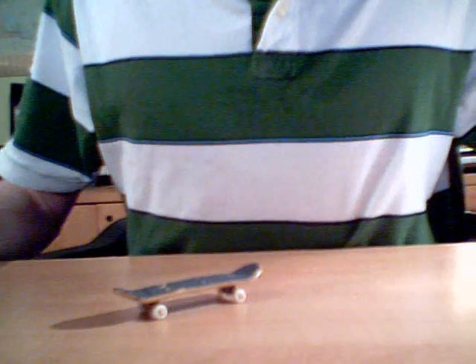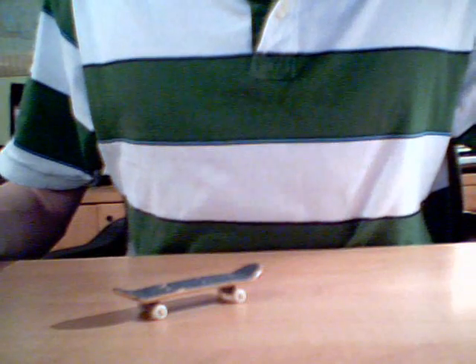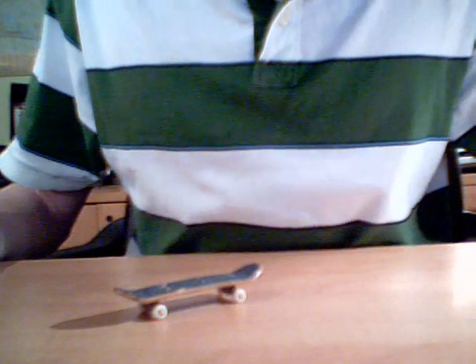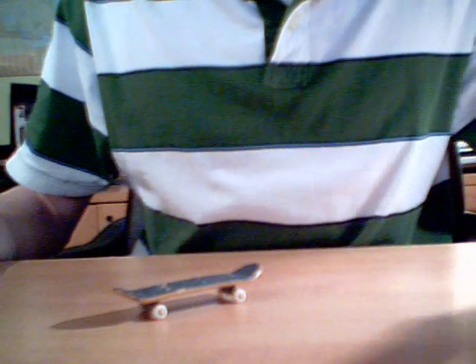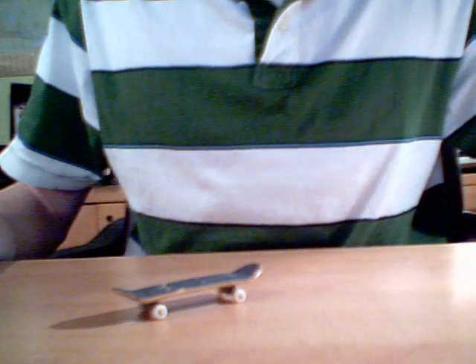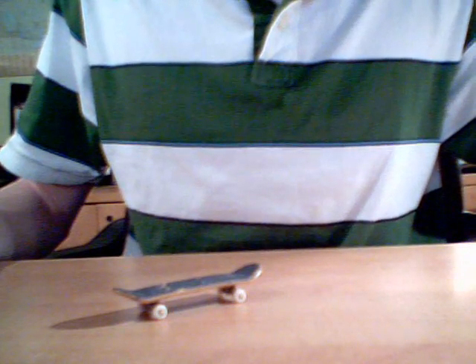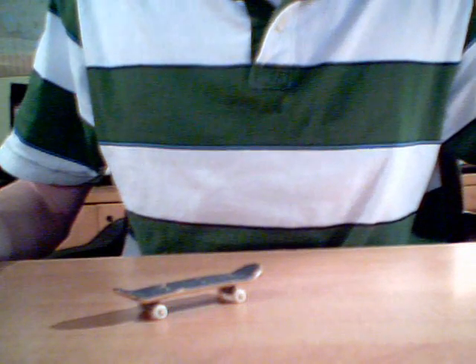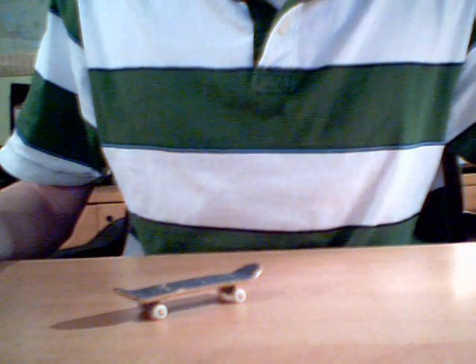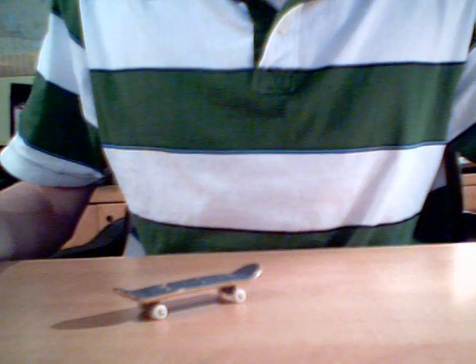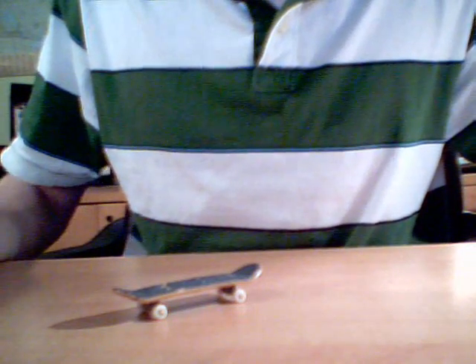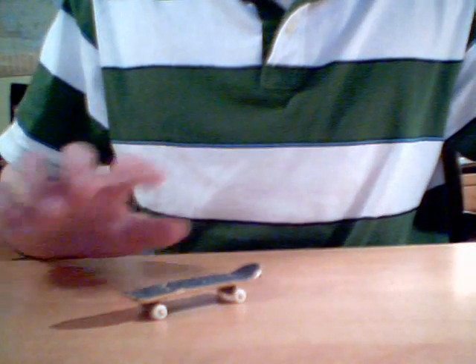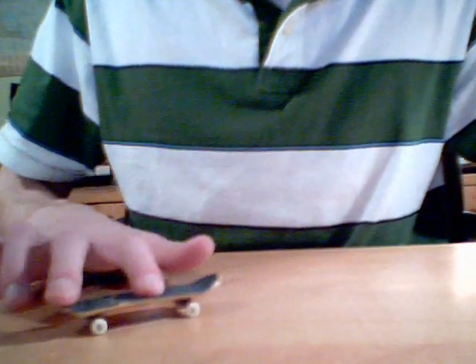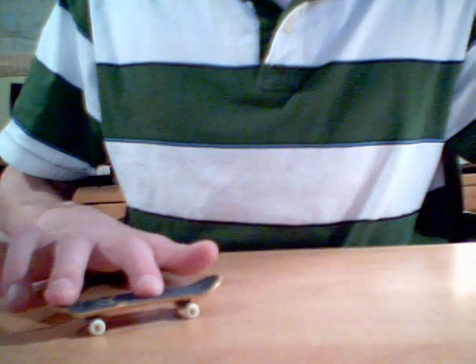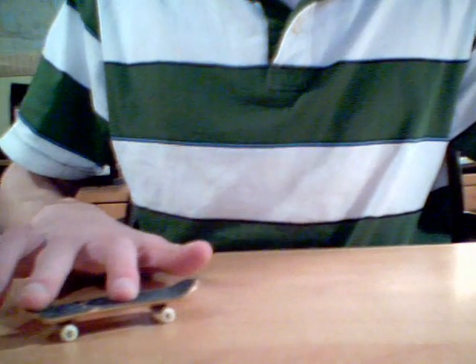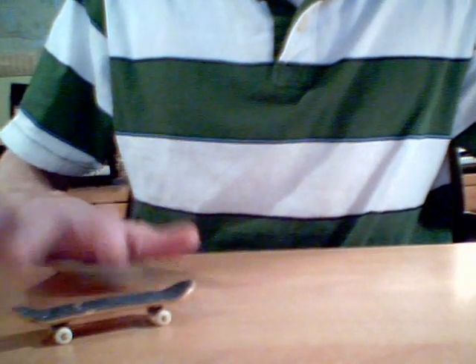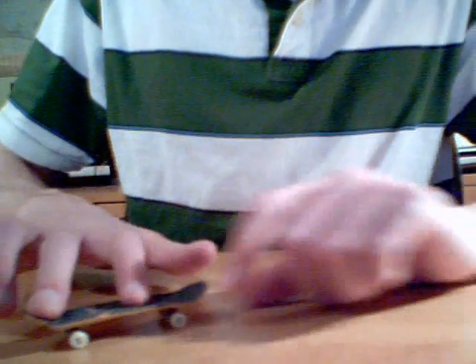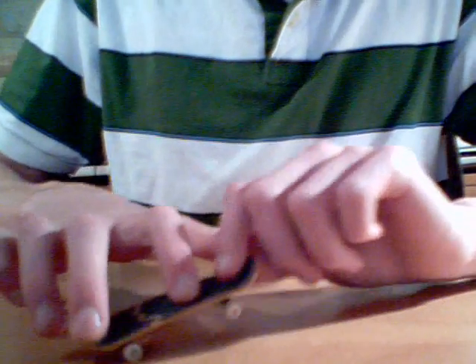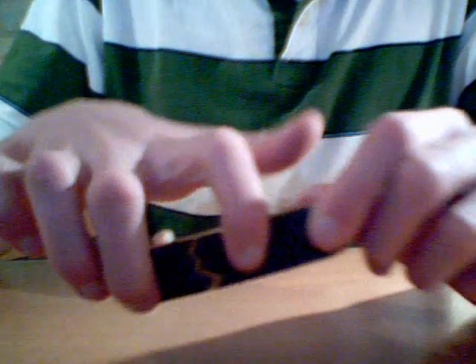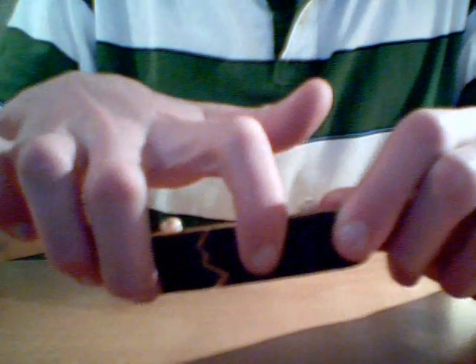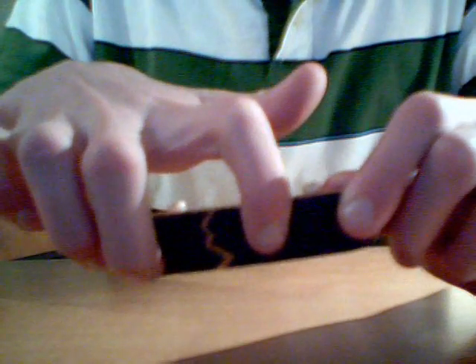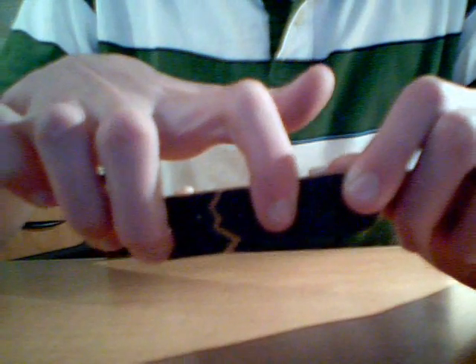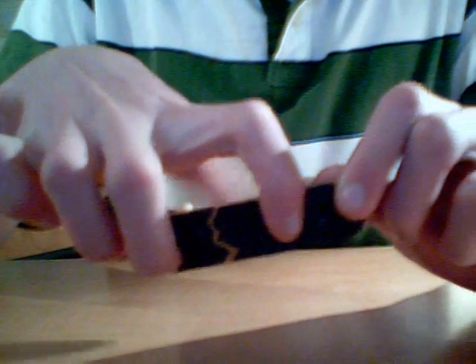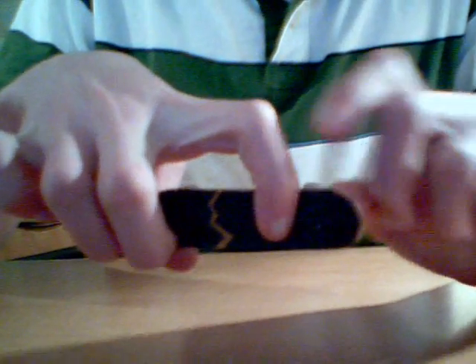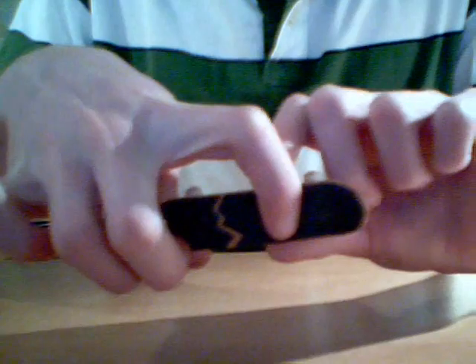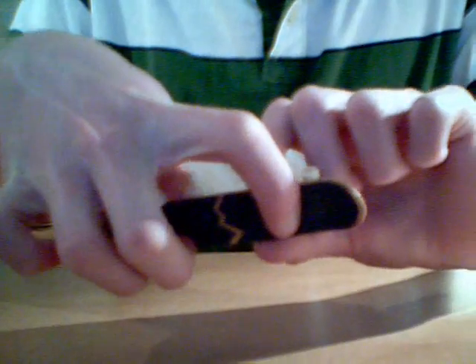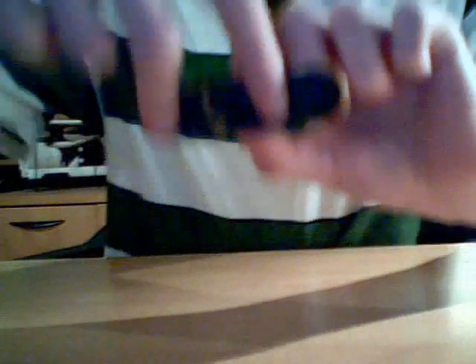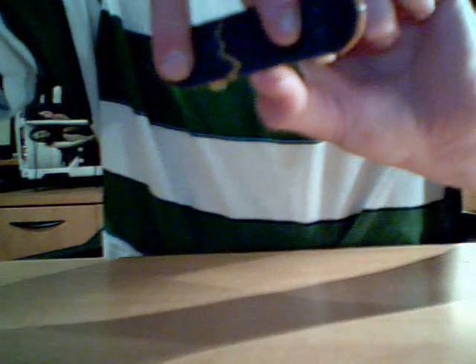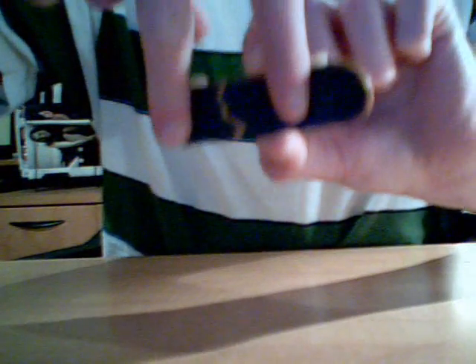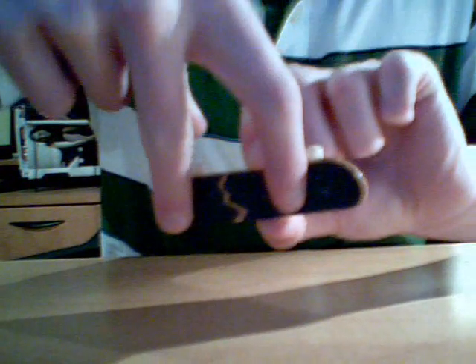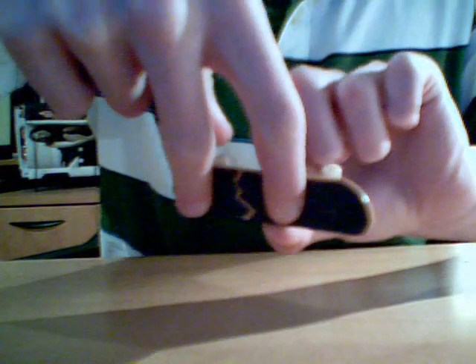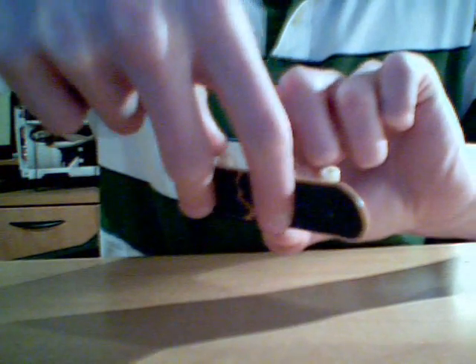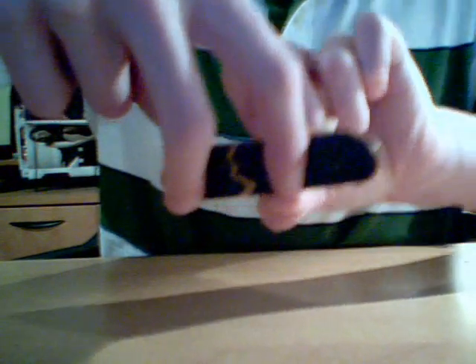Hey, this is Mitch, and here's my Octavit Tutorial. So first, you're going to have your fingers basically like this. You want to have one finger on the tail, one finger basically in the middle.